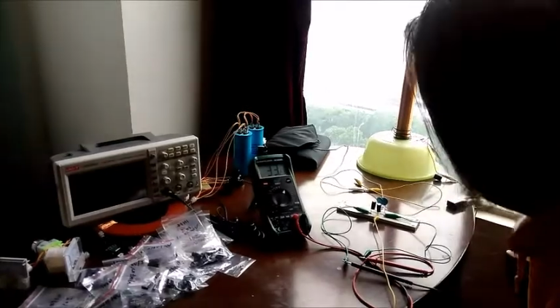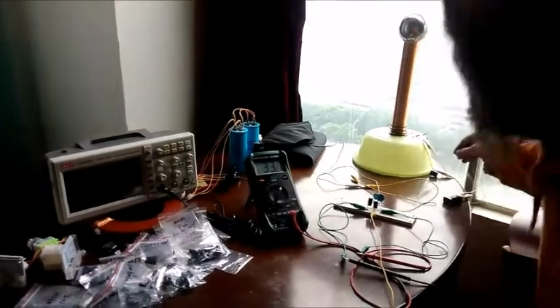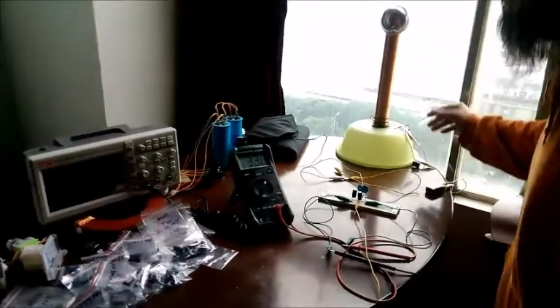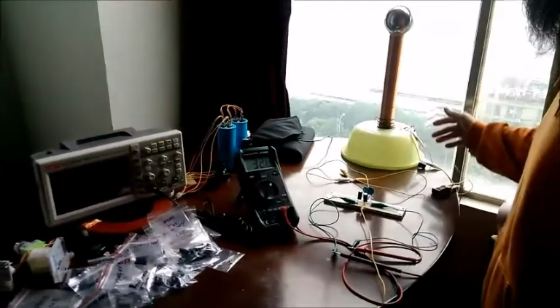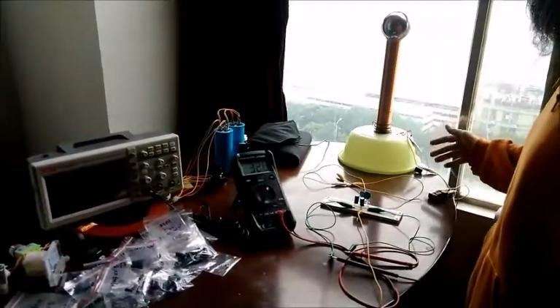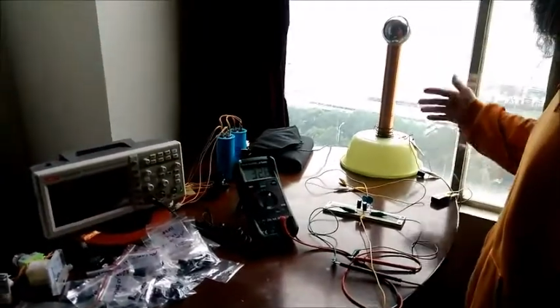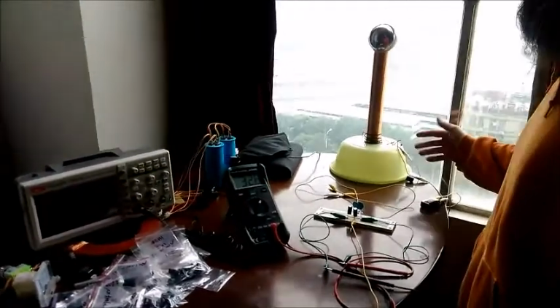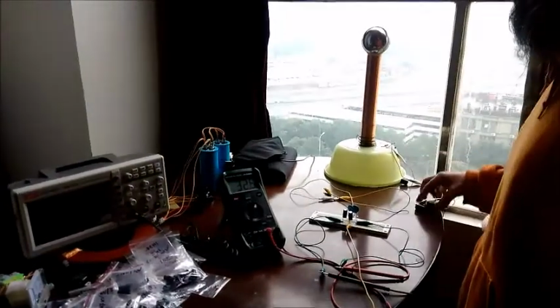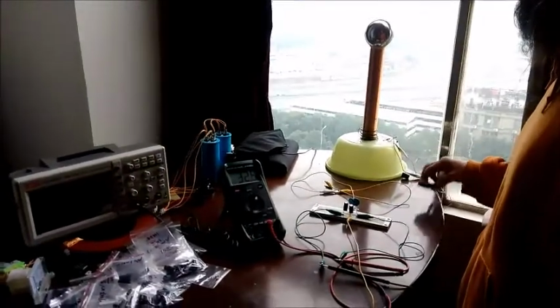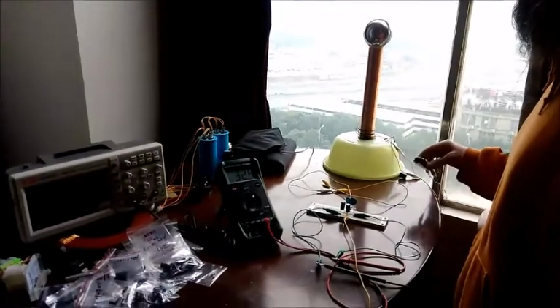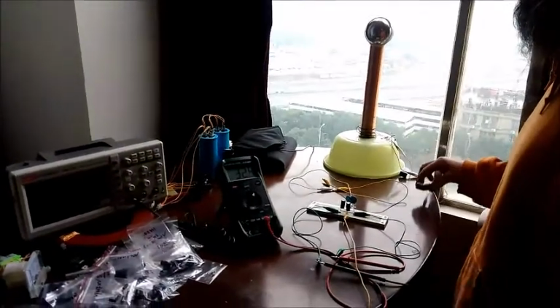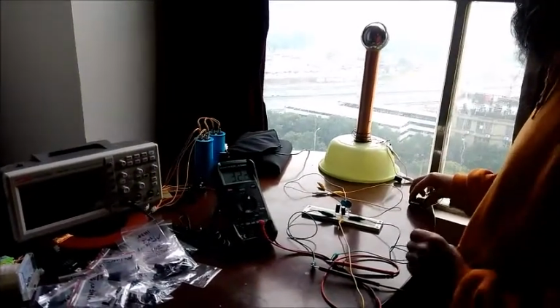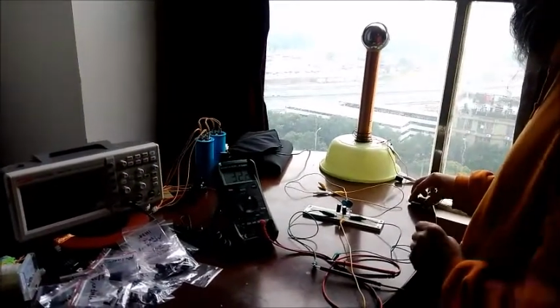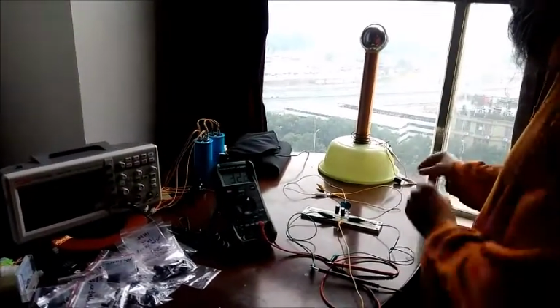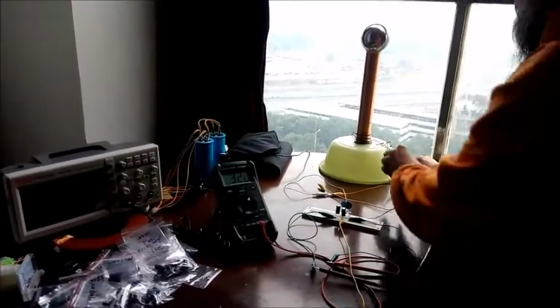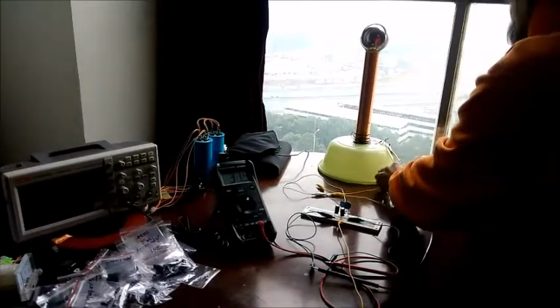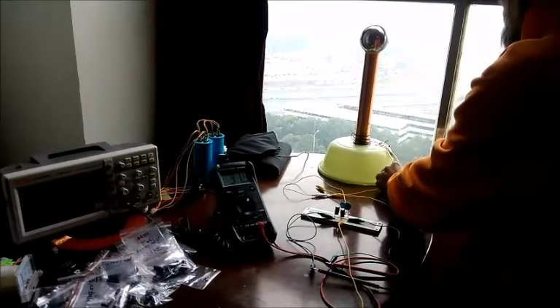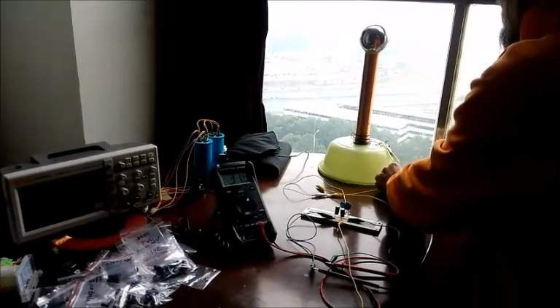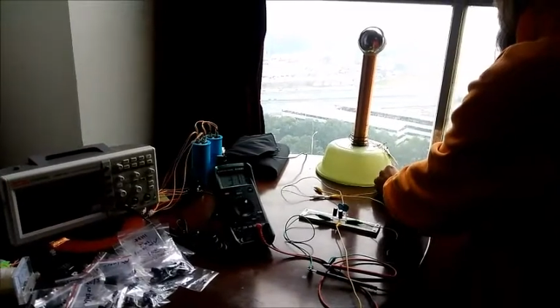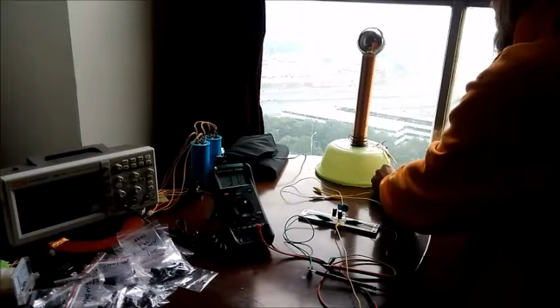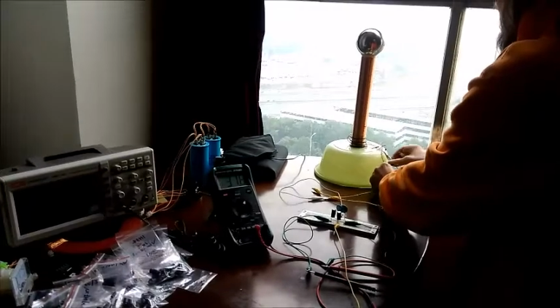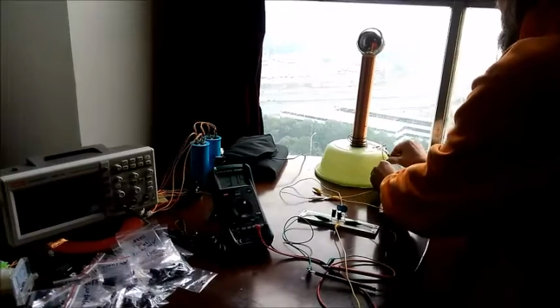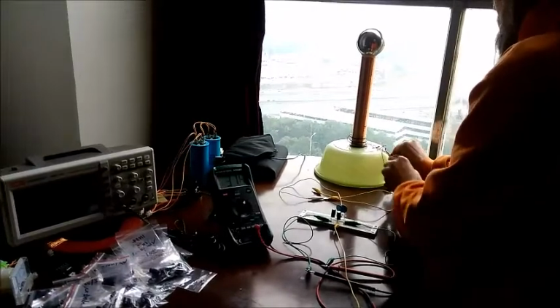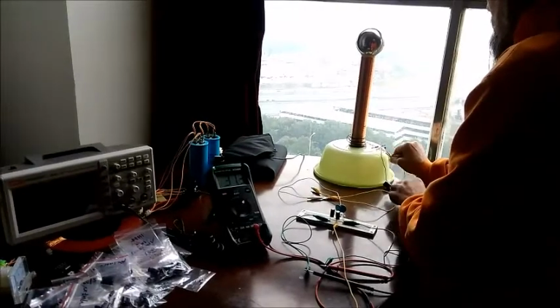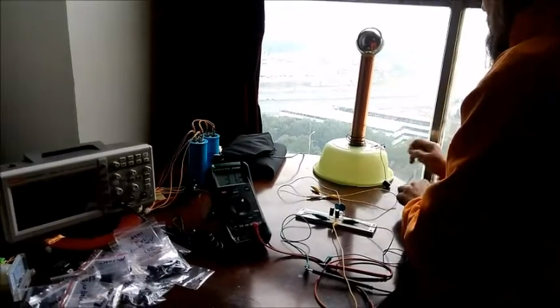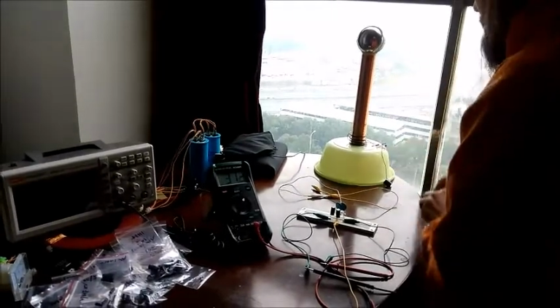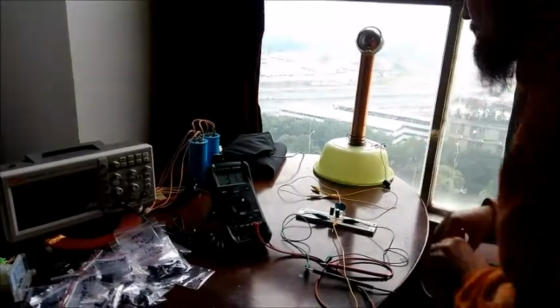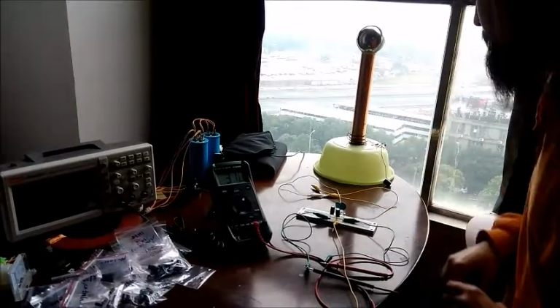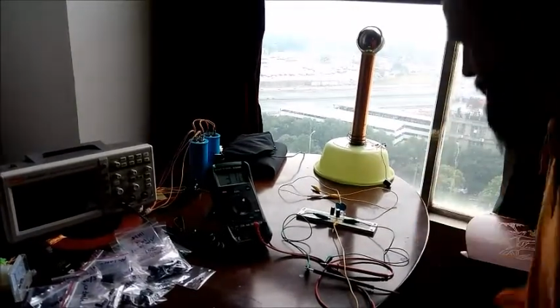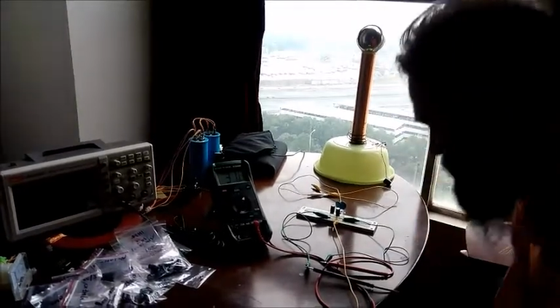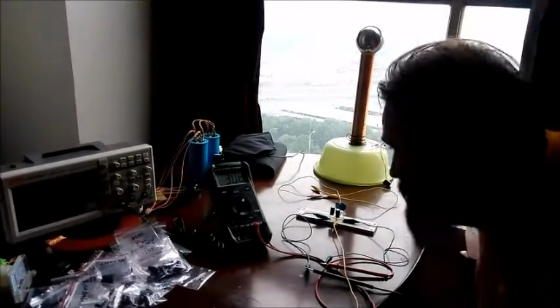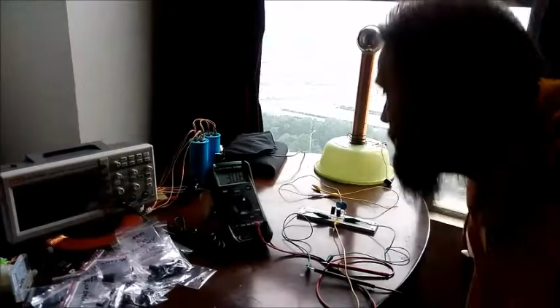We don't want to use this Tesla coil to consume energy anymore, so we want to get rid of this battery. And we want to harvest energy with our Tesla coil.